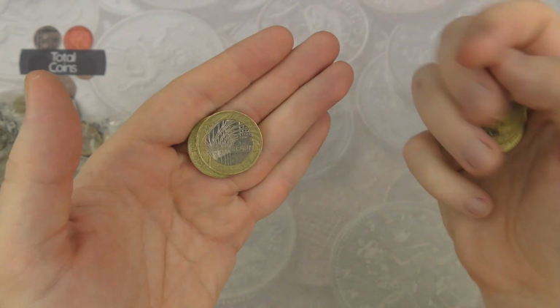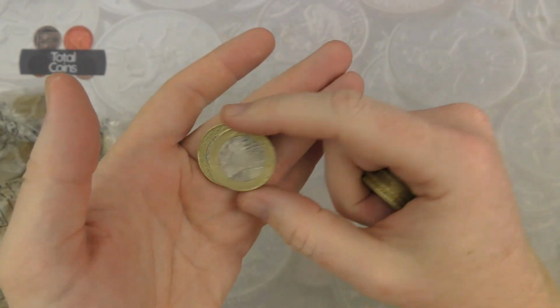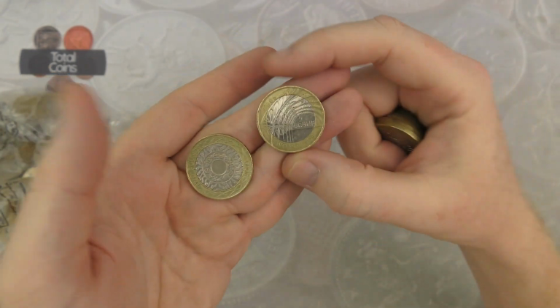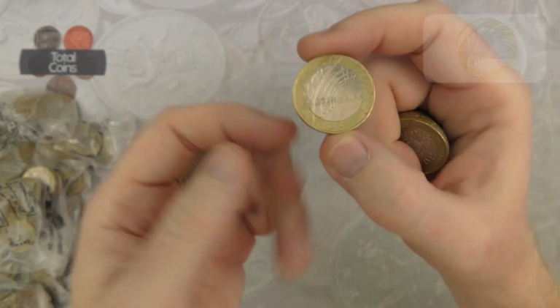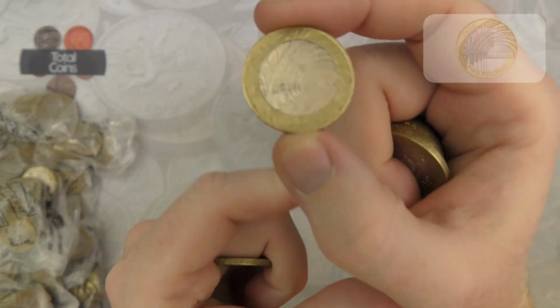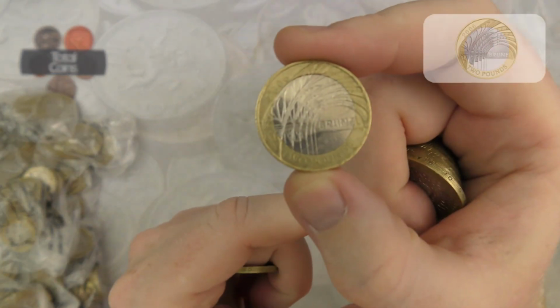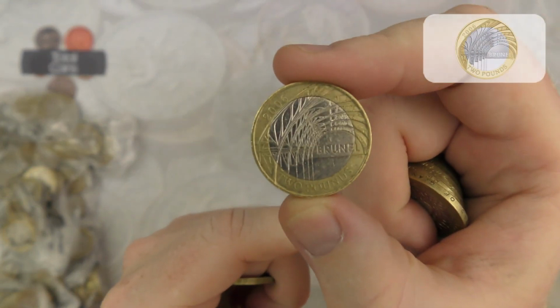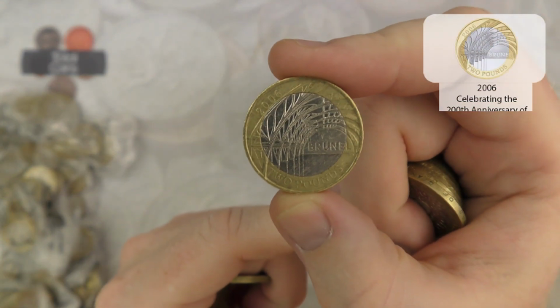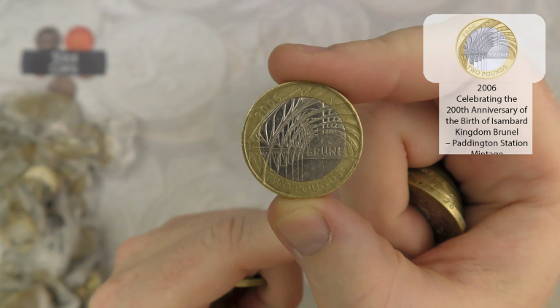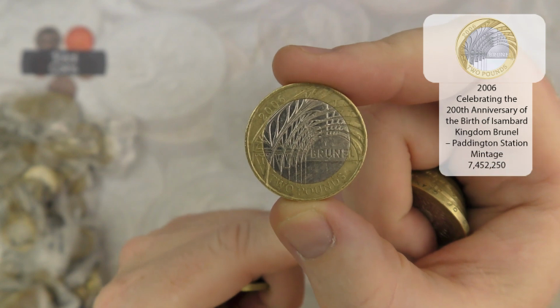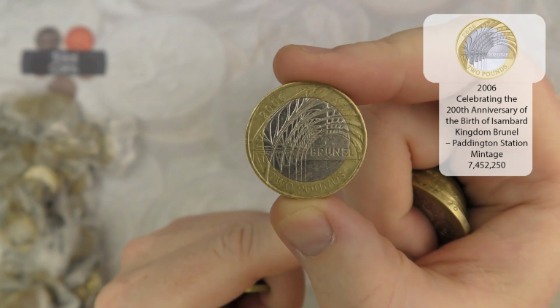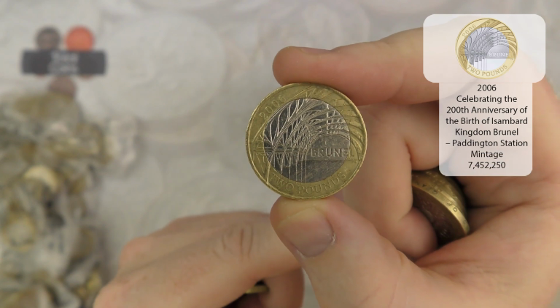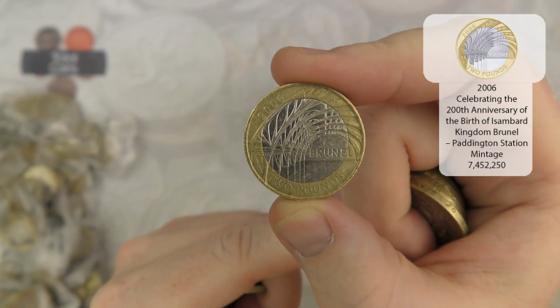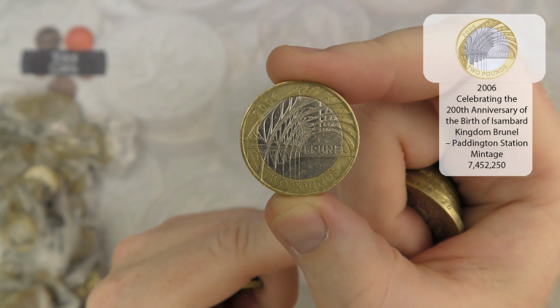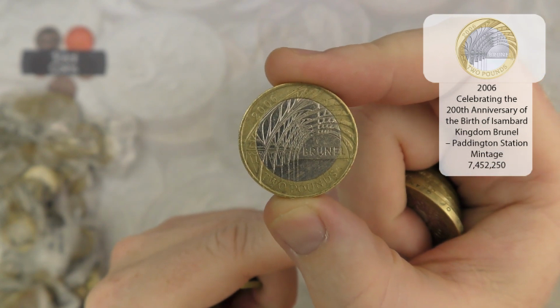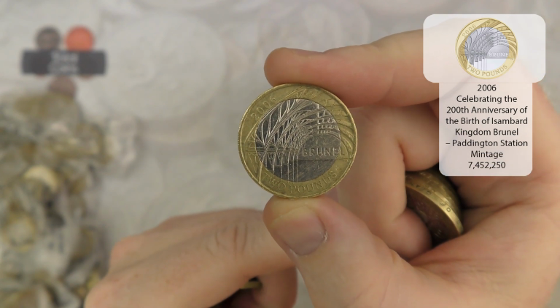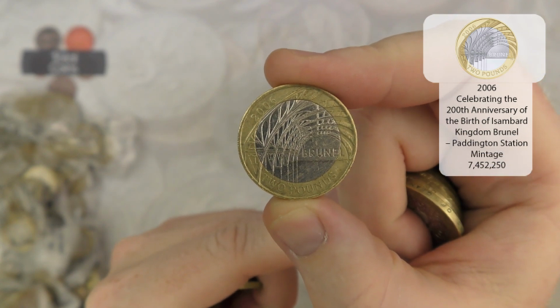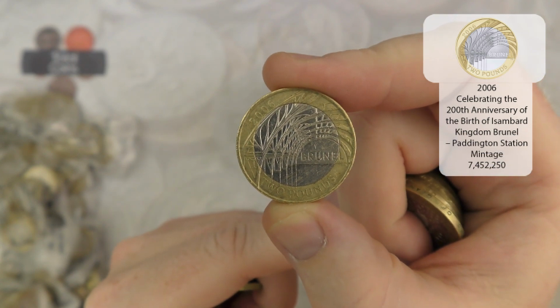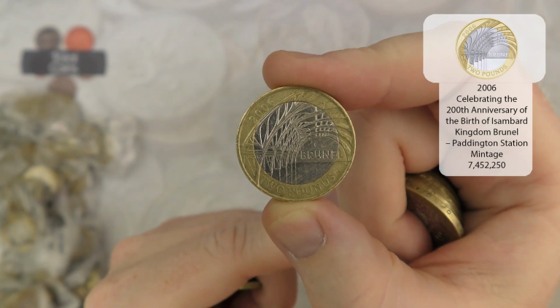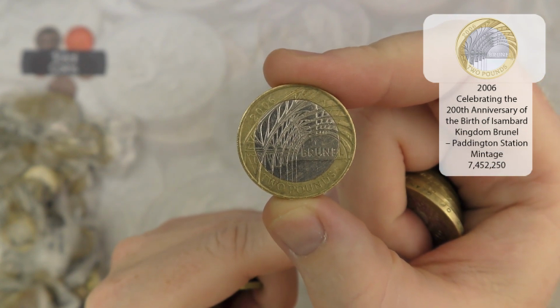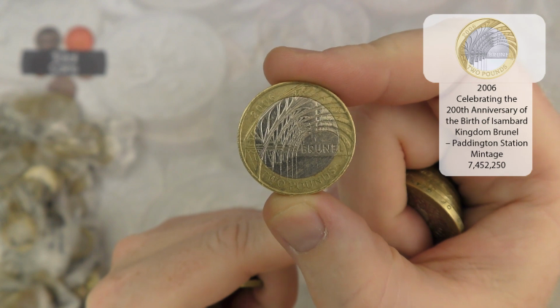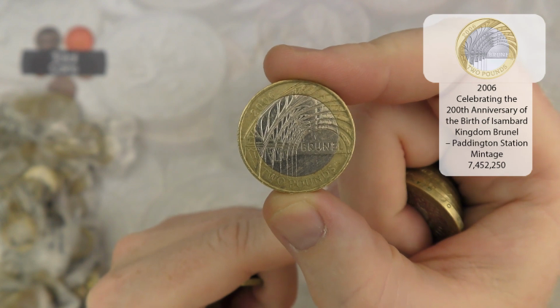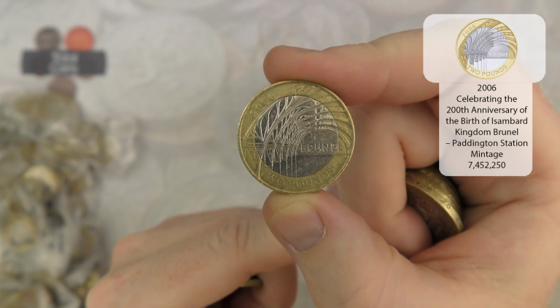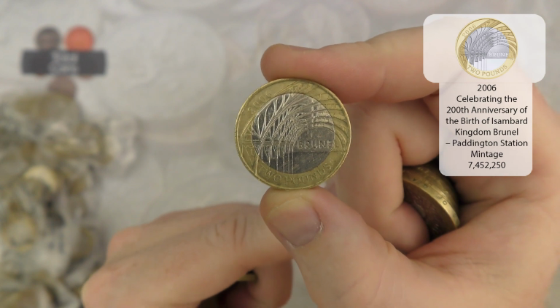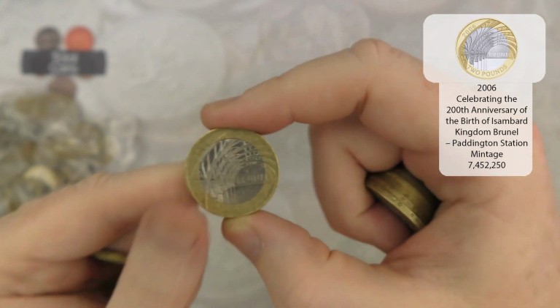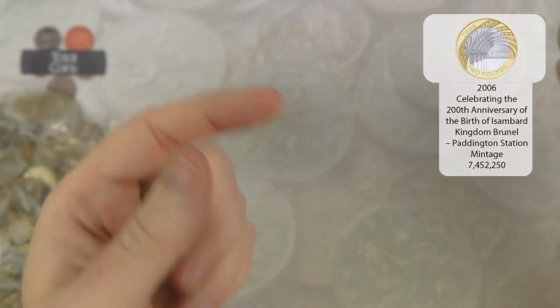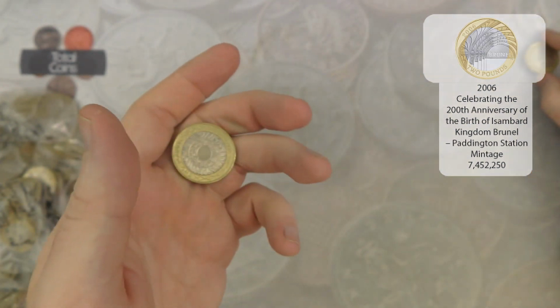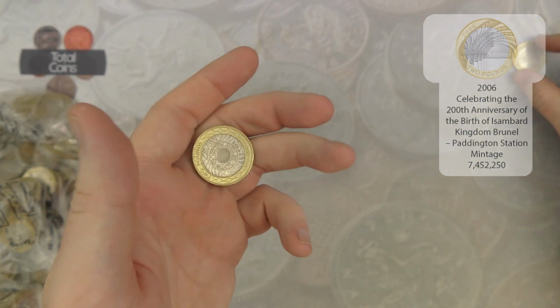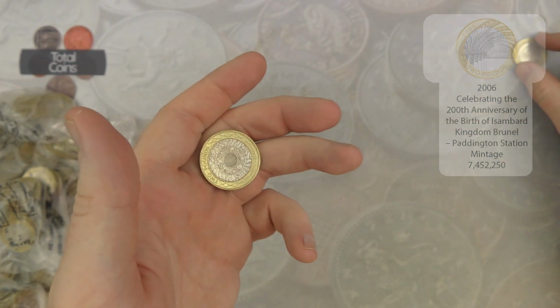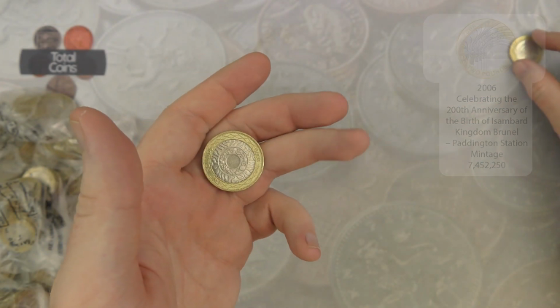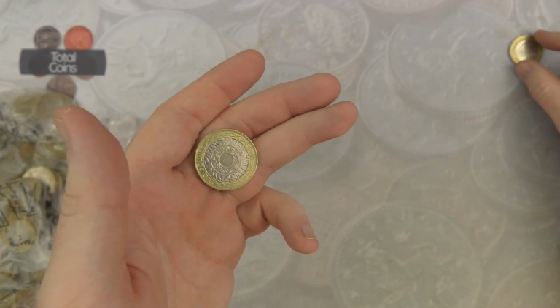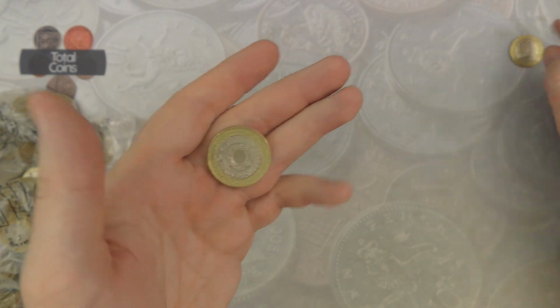There we go - there is our first commemorative find. It is Brunel's Achievements, so that is the arches at Paddington Station. Very nice, so it's not going to be a total bust today.